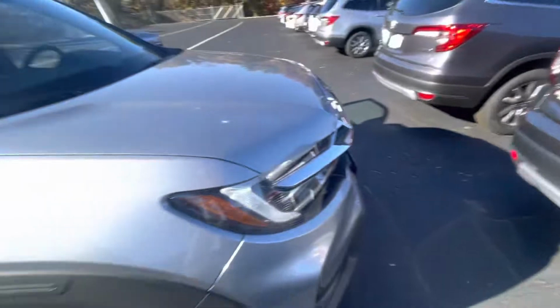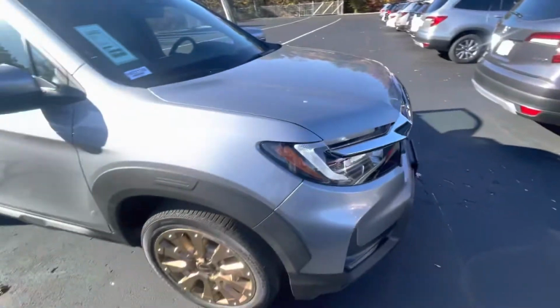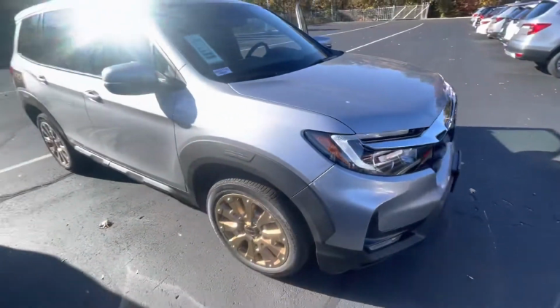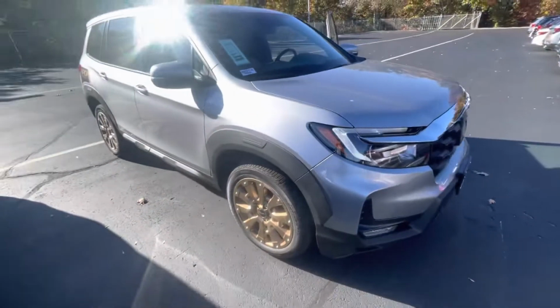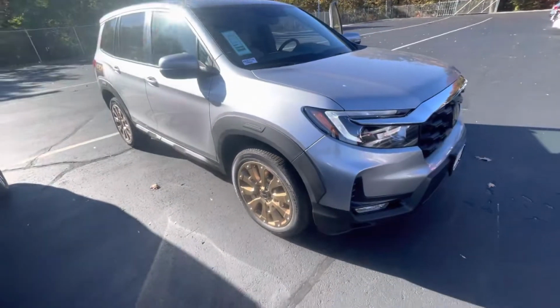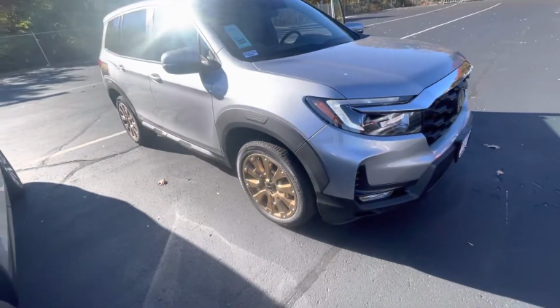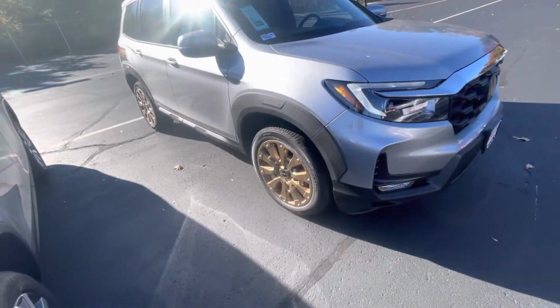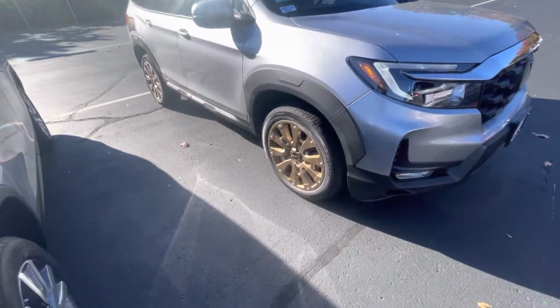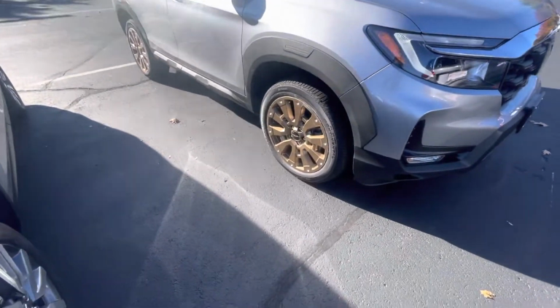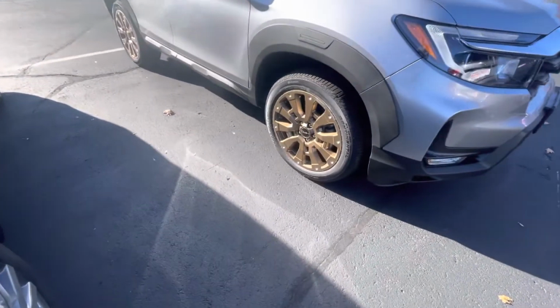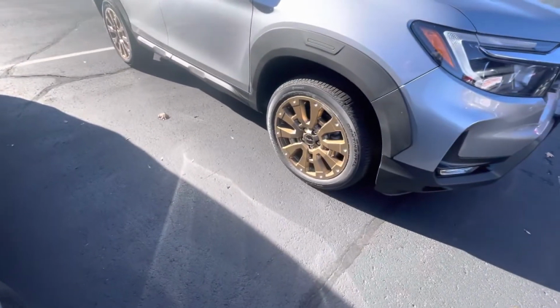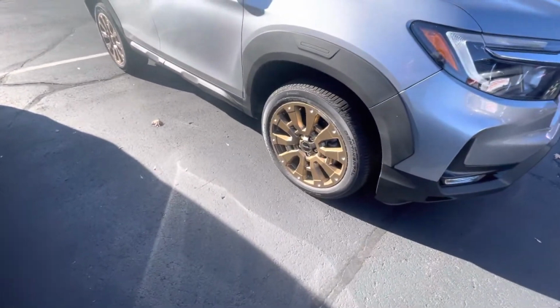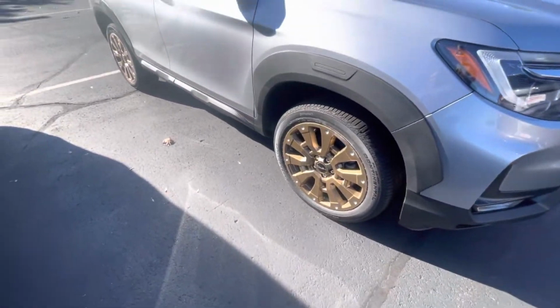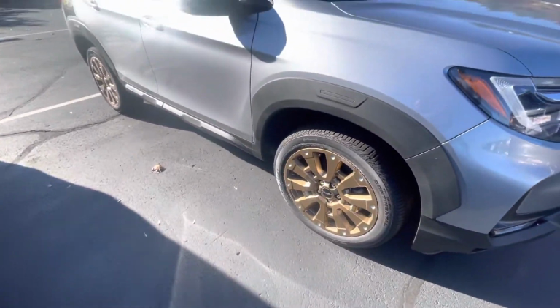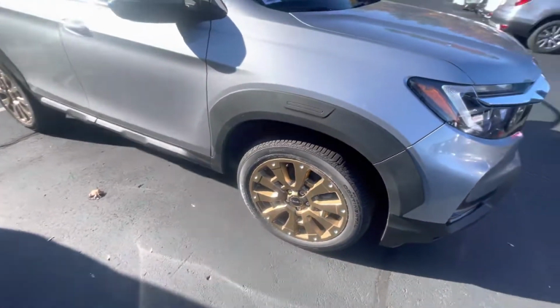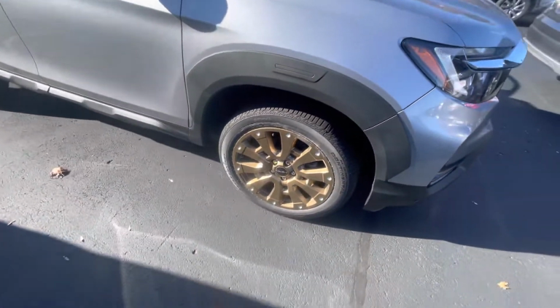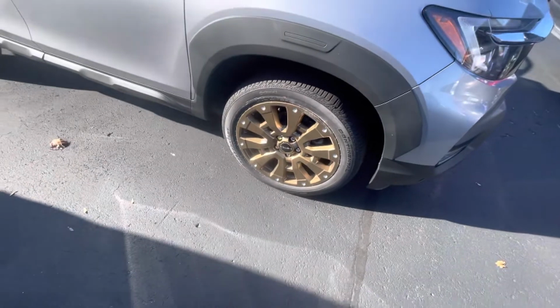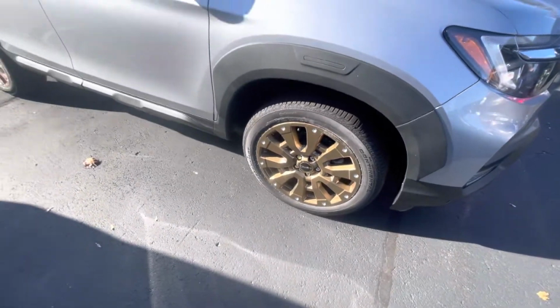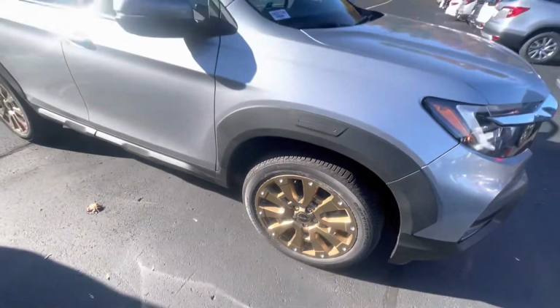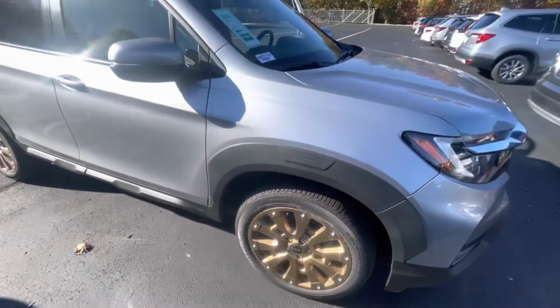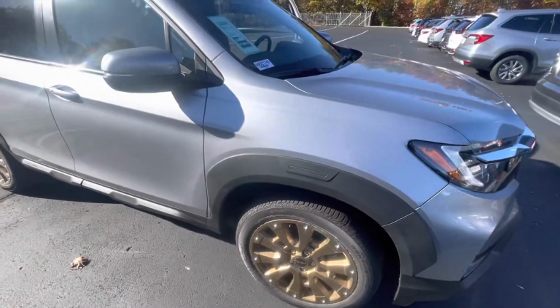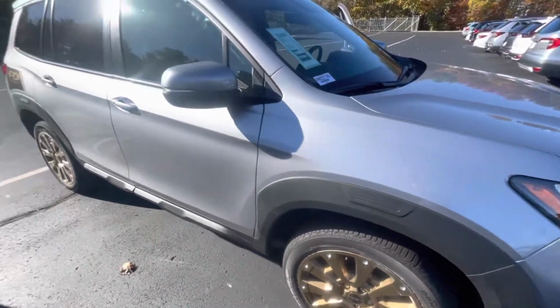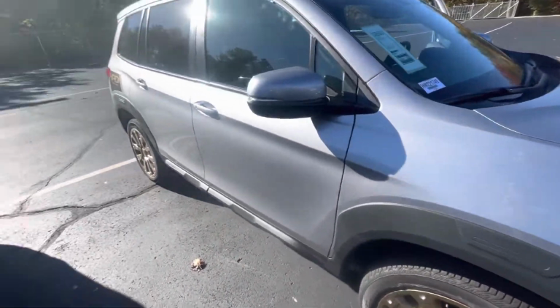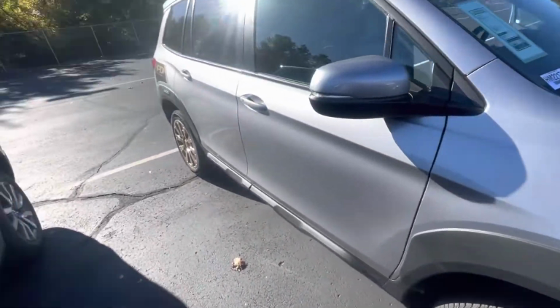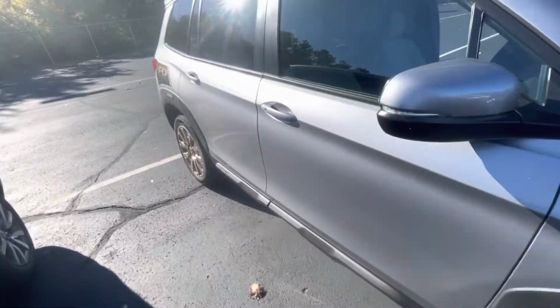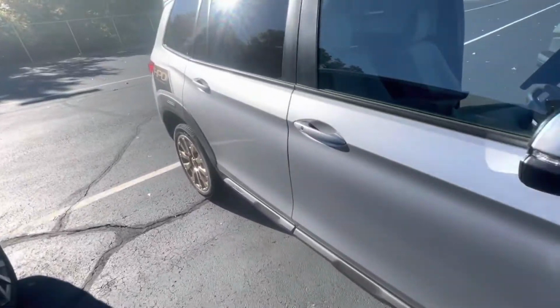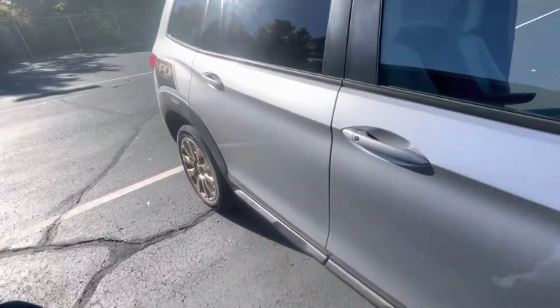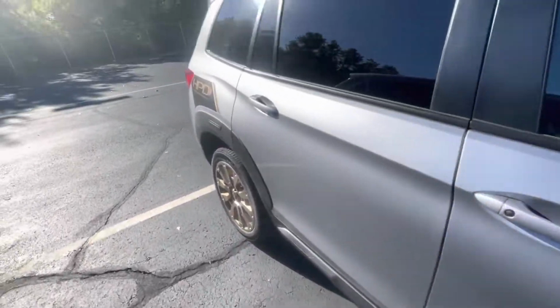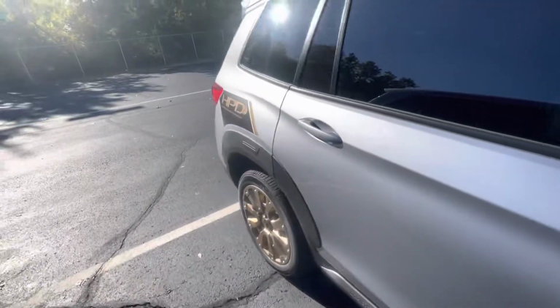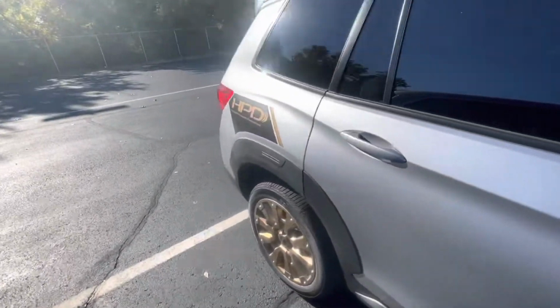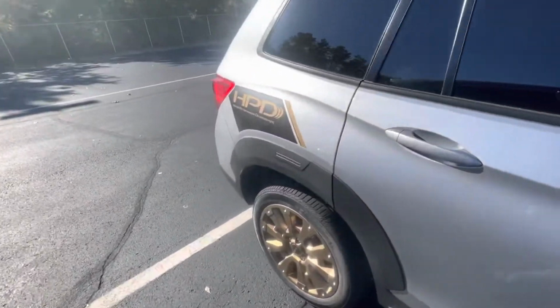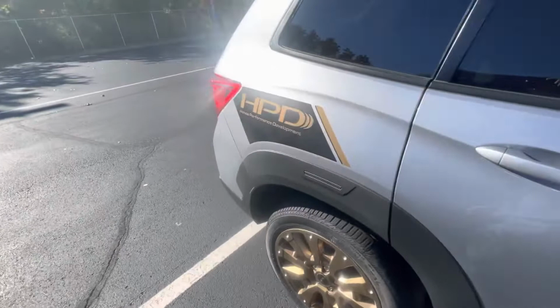Bringing you over here to the Passport. The HPD package has some absolutely gorgeous wheels — I love the gold. It does a really good job here. Nice decals on the back as well, as you can see.